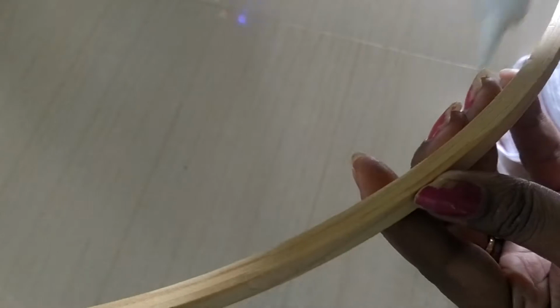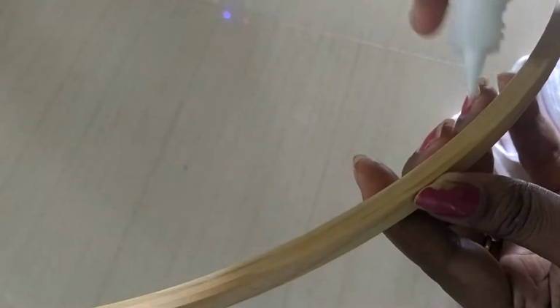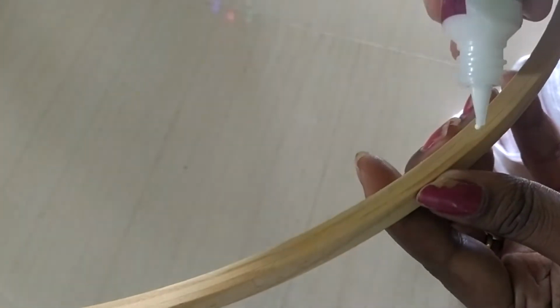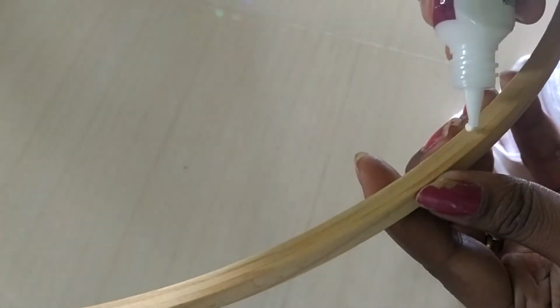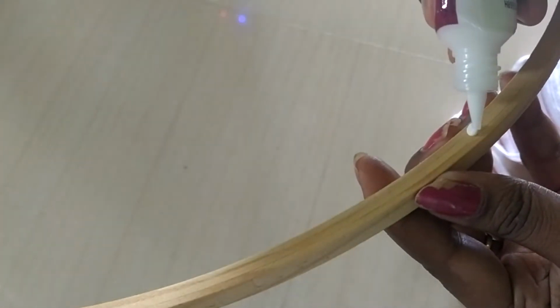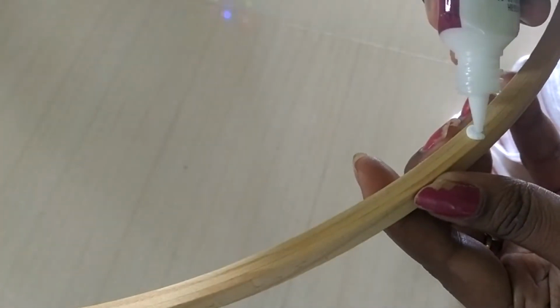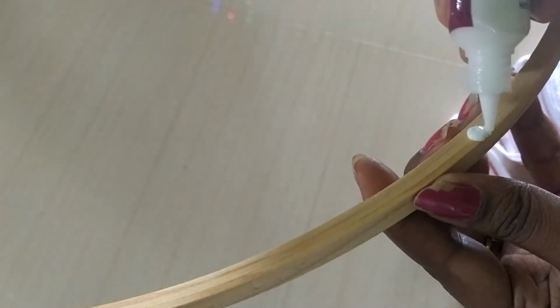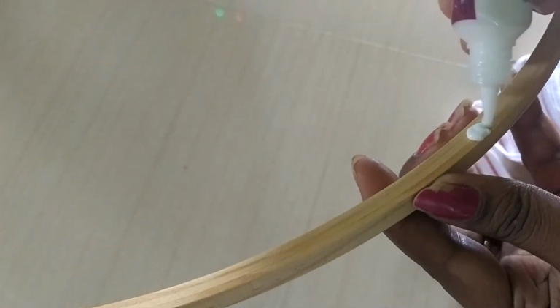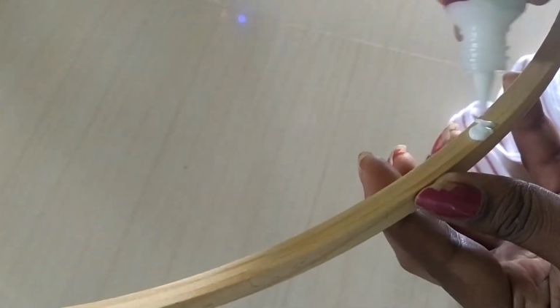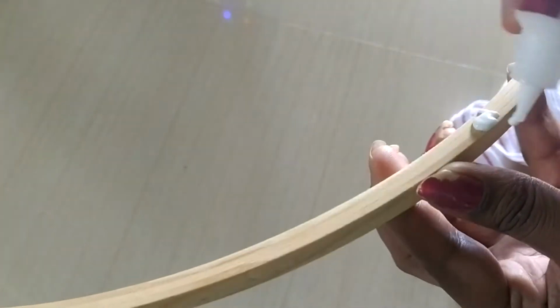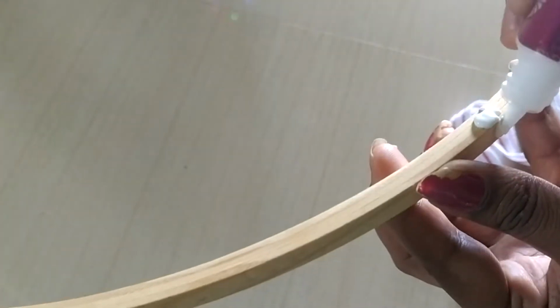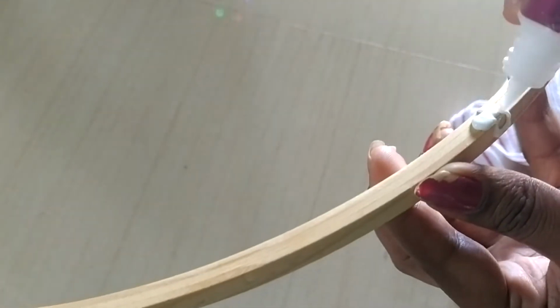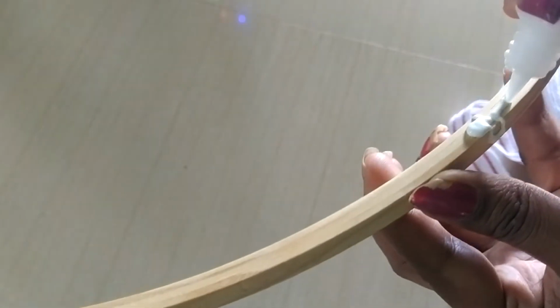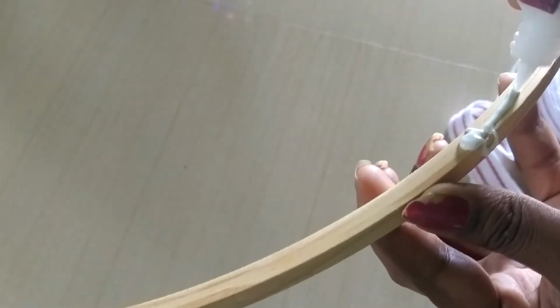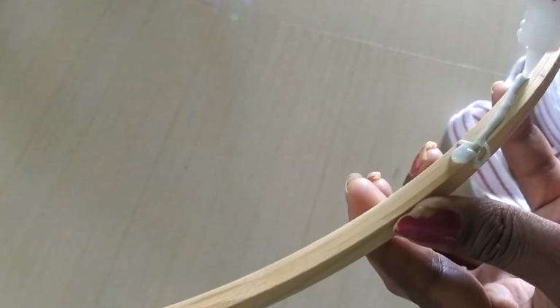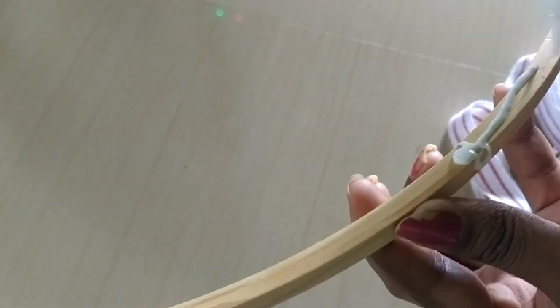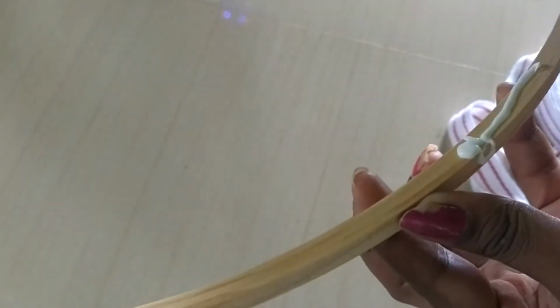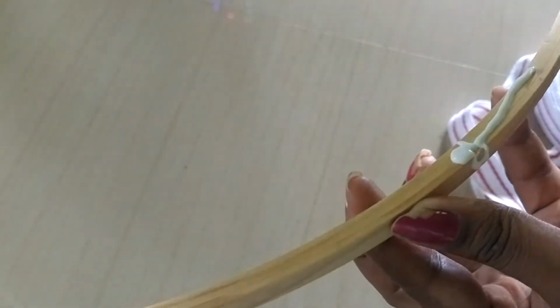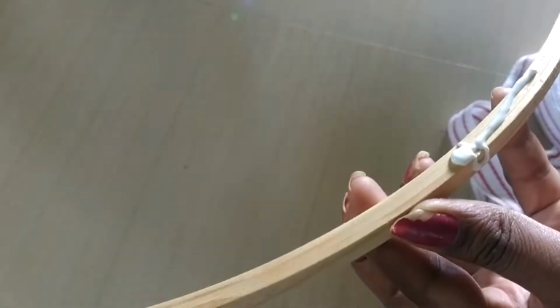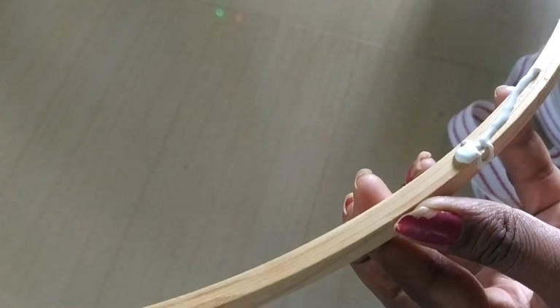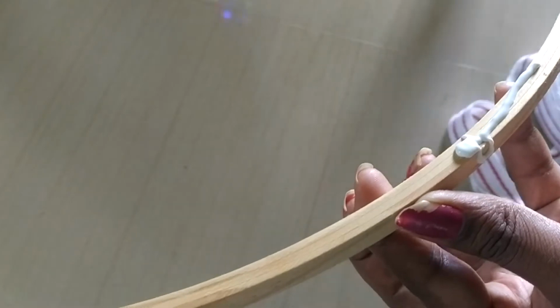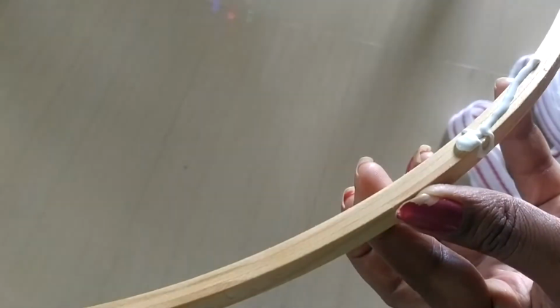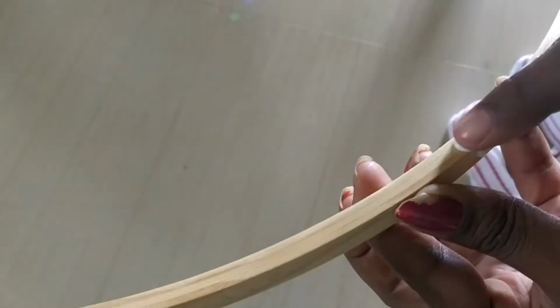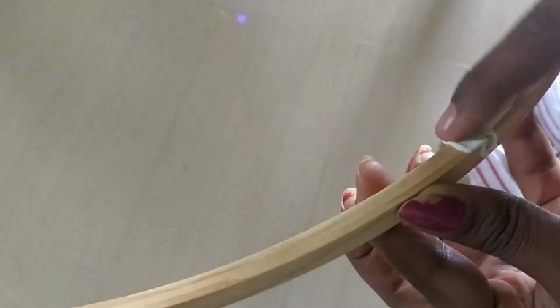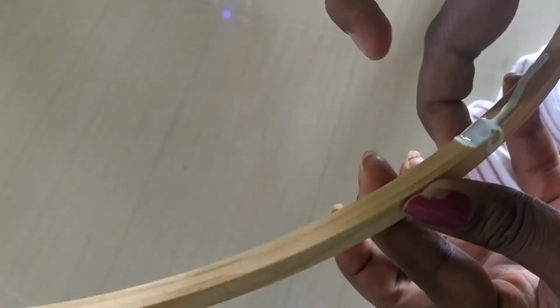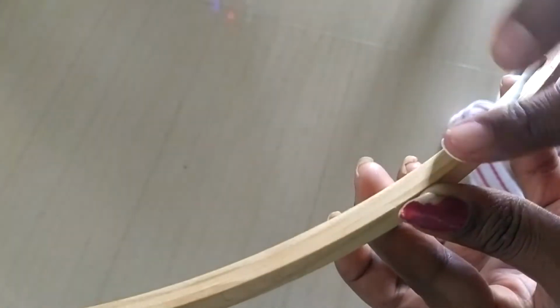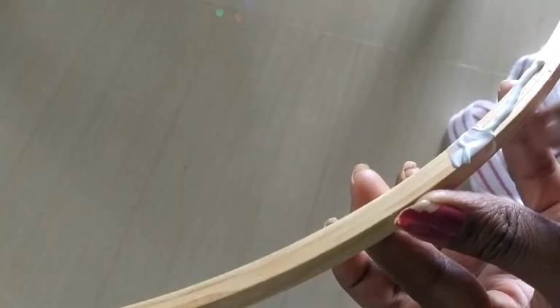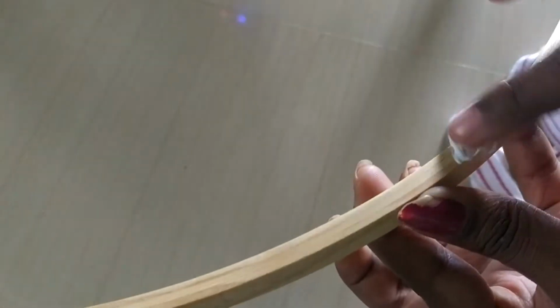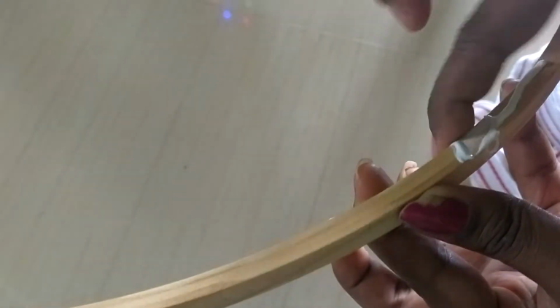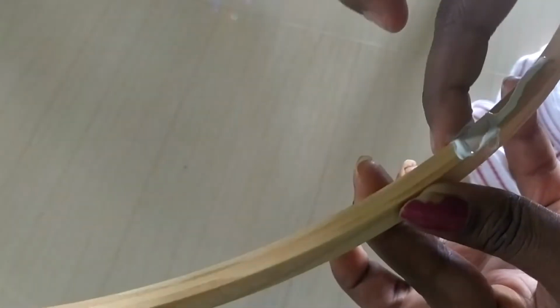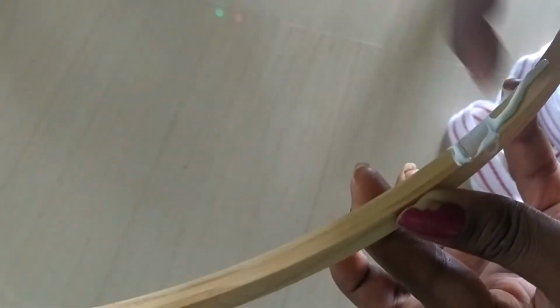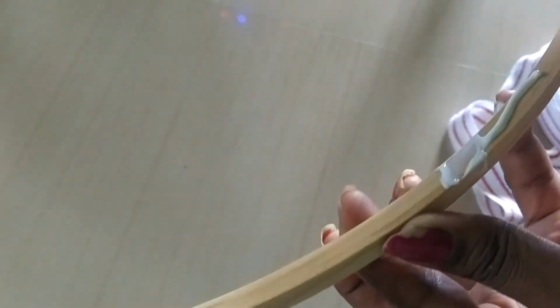First, we have to remove the glue. We apply glue — apply glue in the shape. This will be fixed.